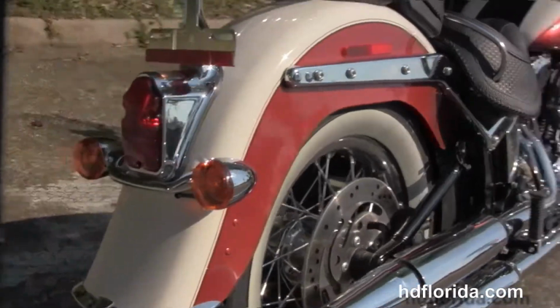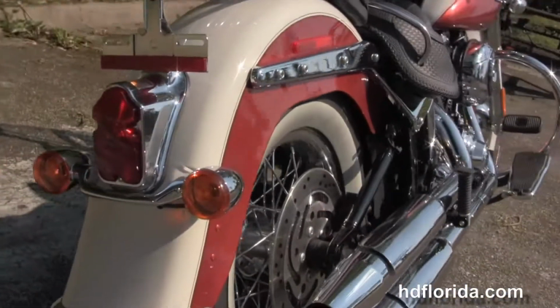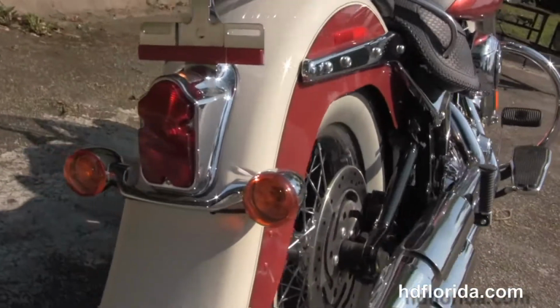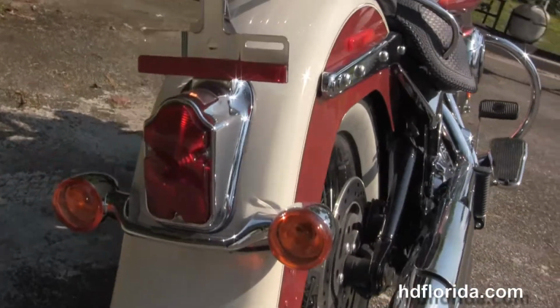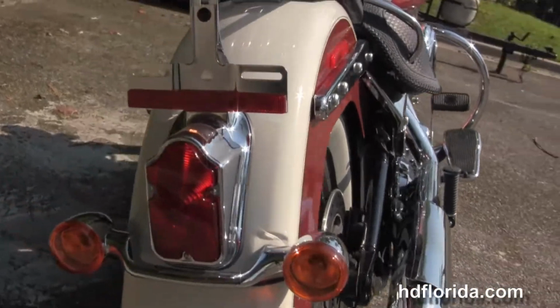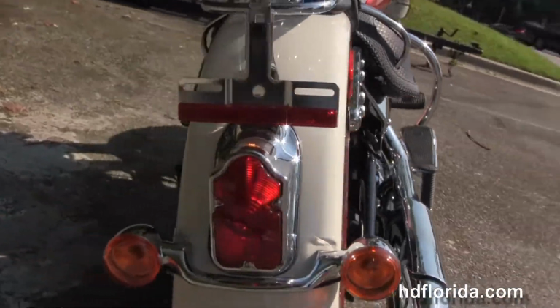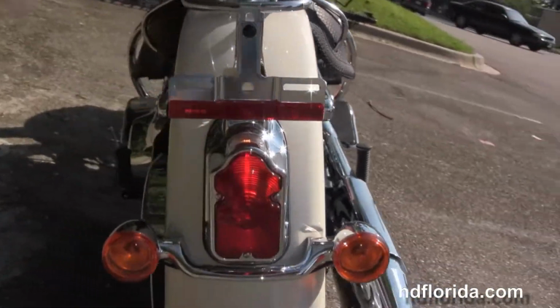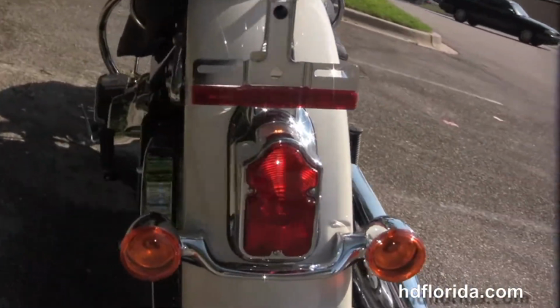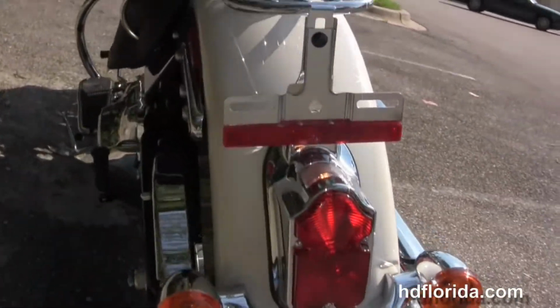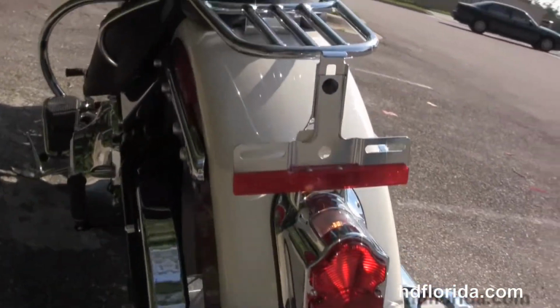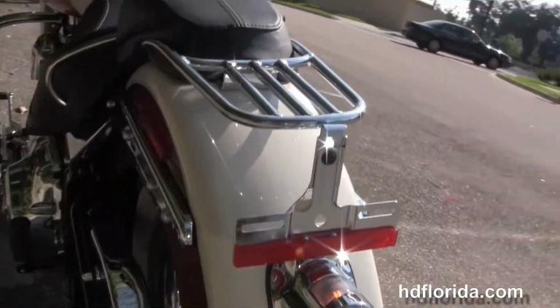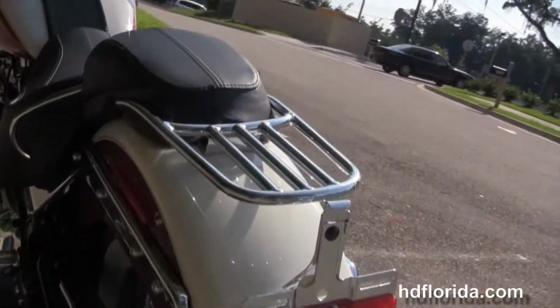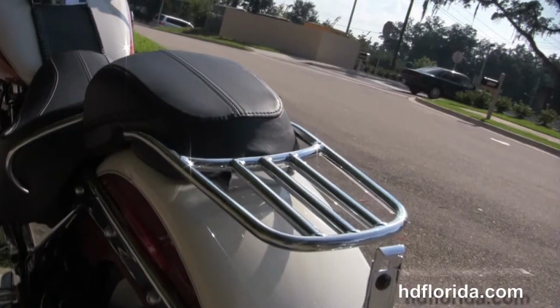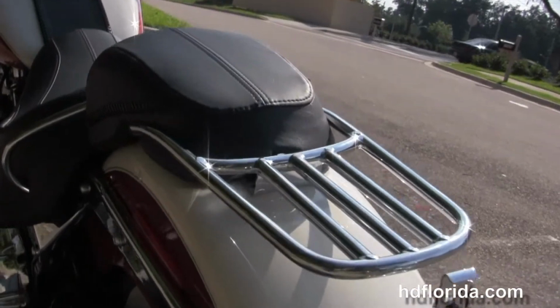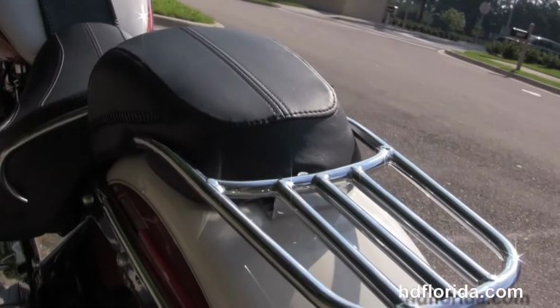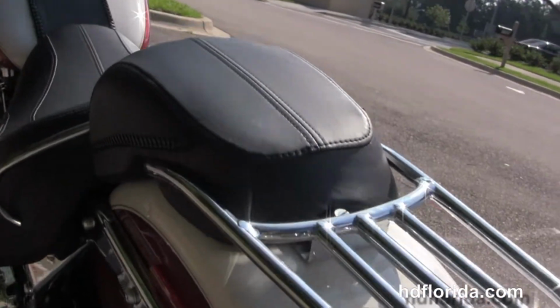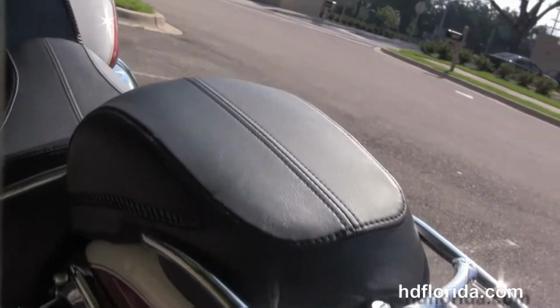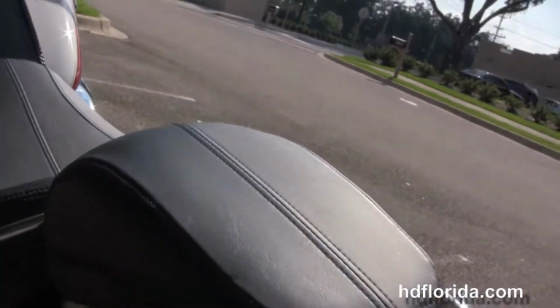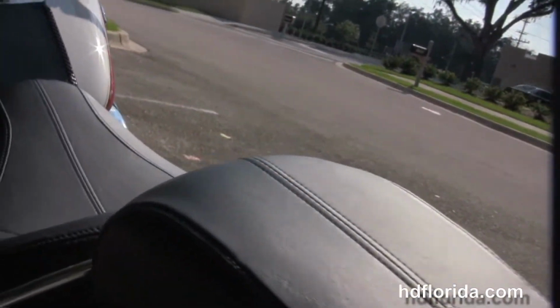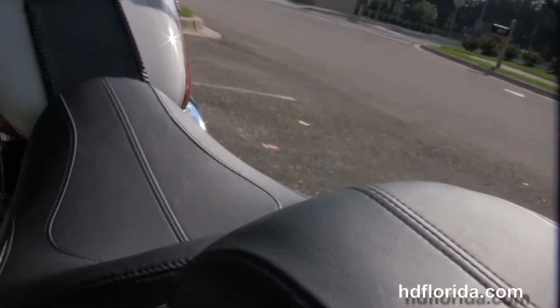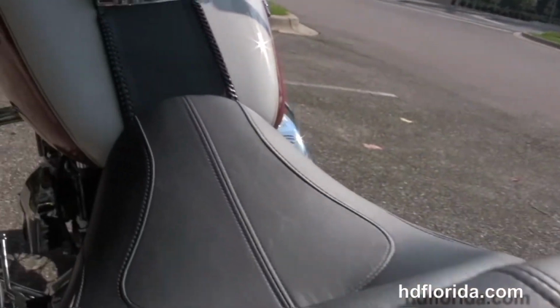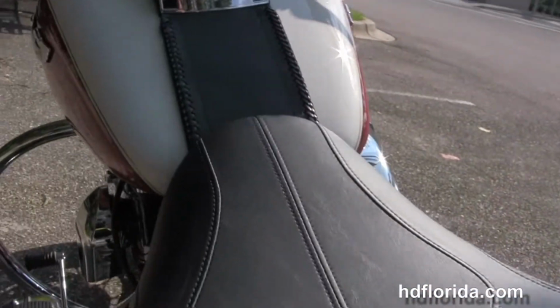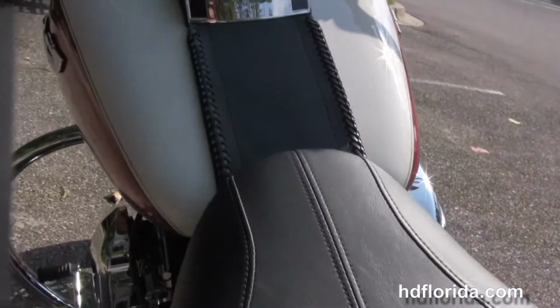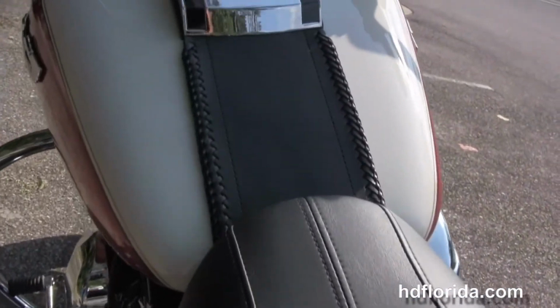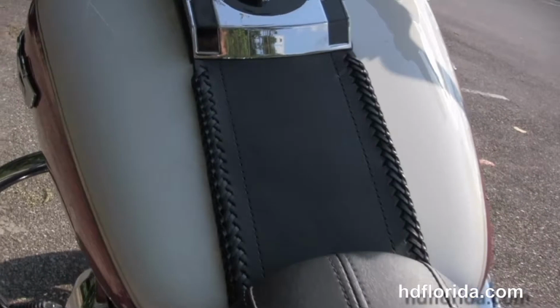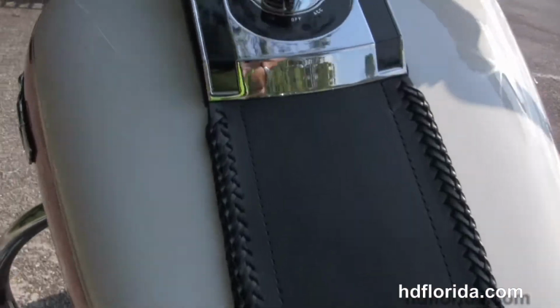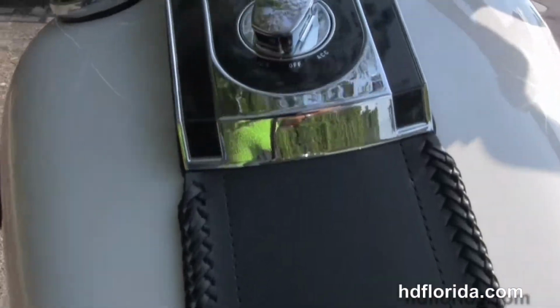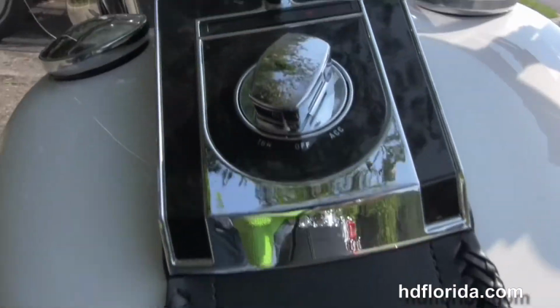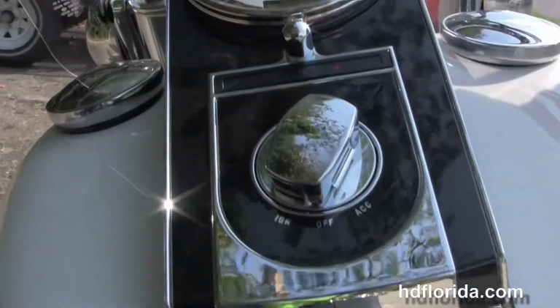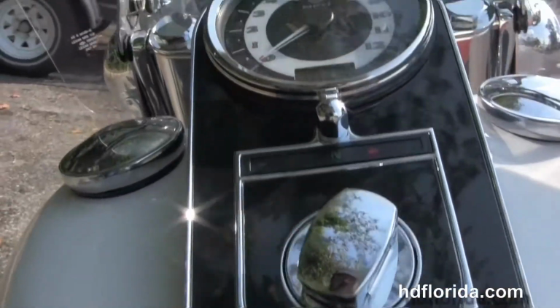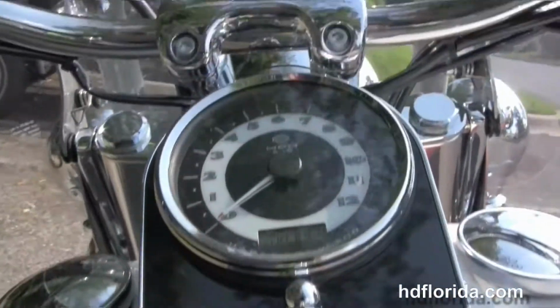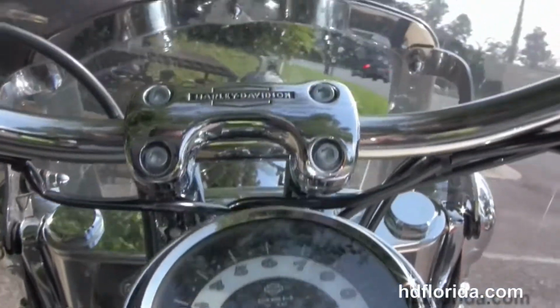Matching rear wheel in the back here and the classic tombstone style taillight. We have the chrome luggage rack and grab bar around the two piece two up seat. Chrome and black and leather tank trim and pull back style bars finish out the look.